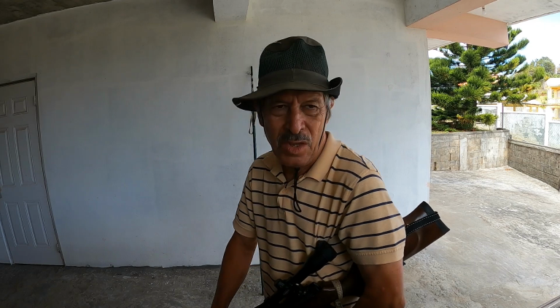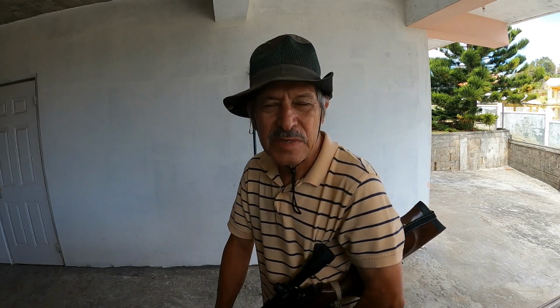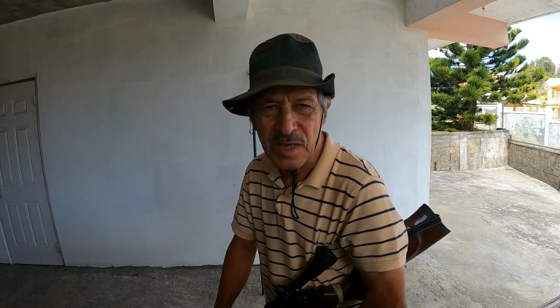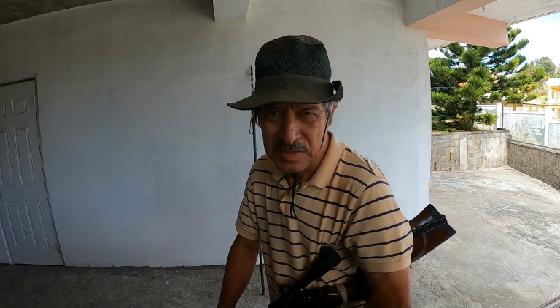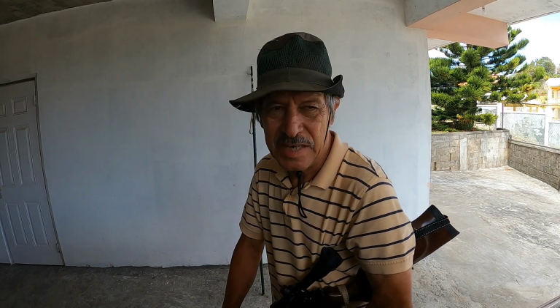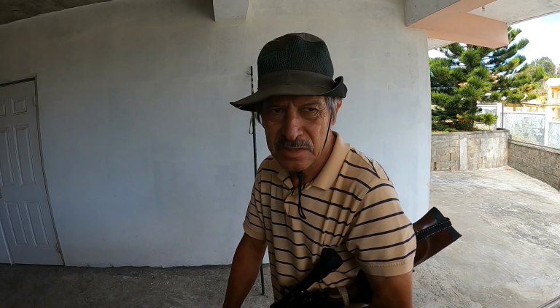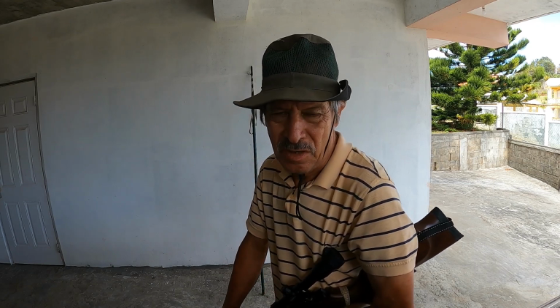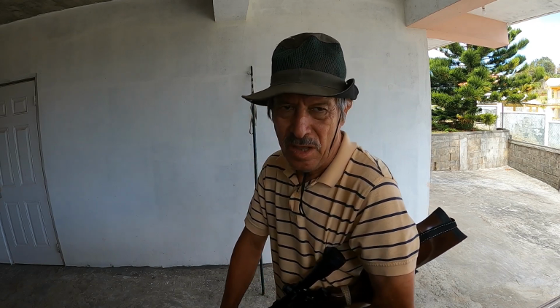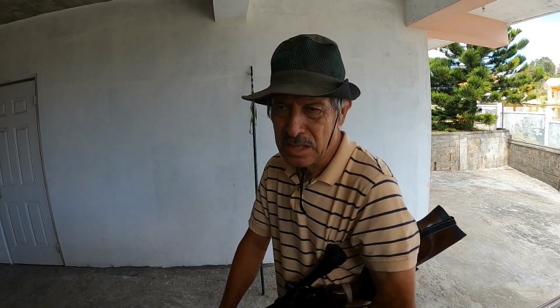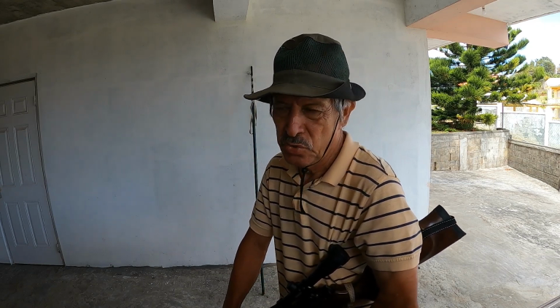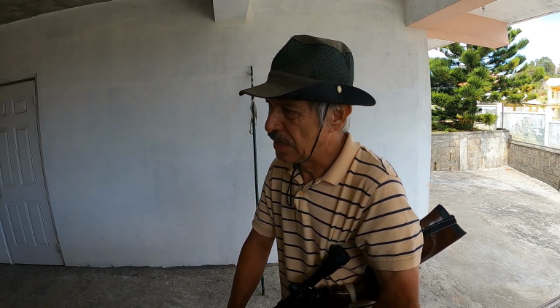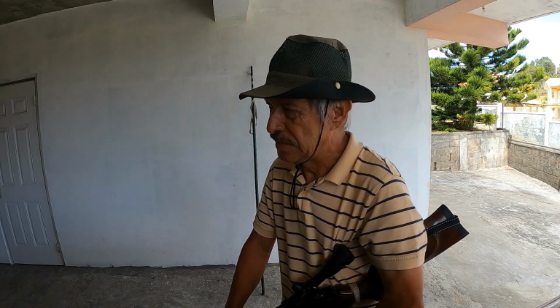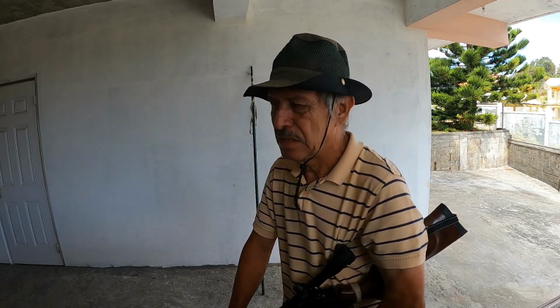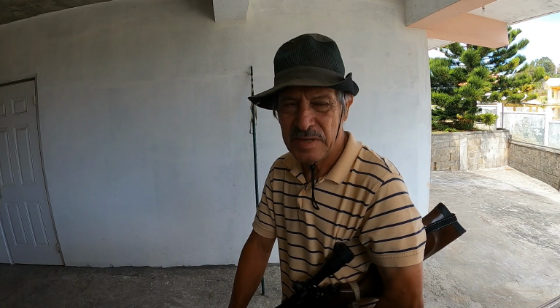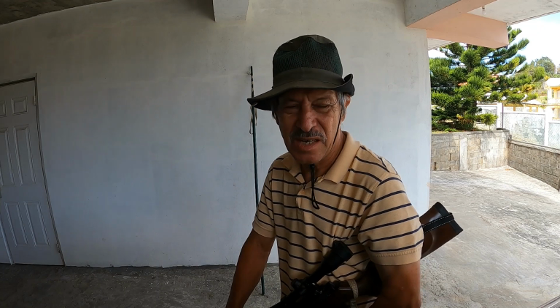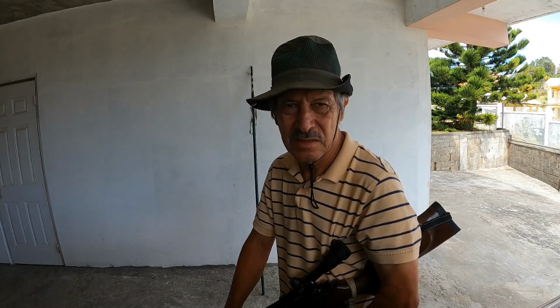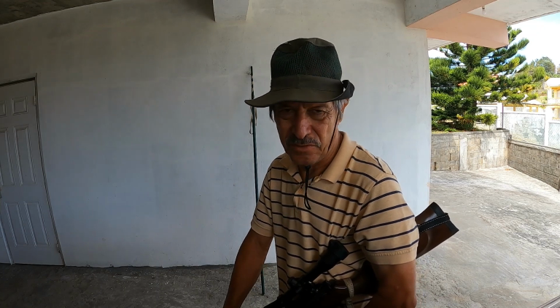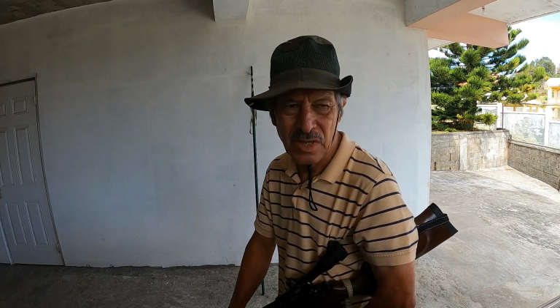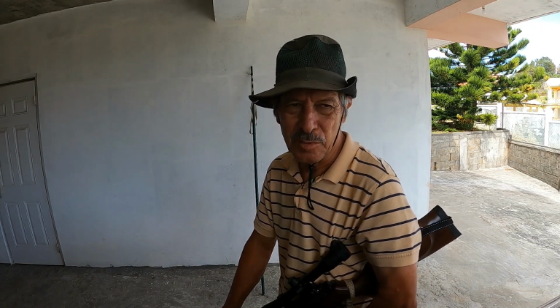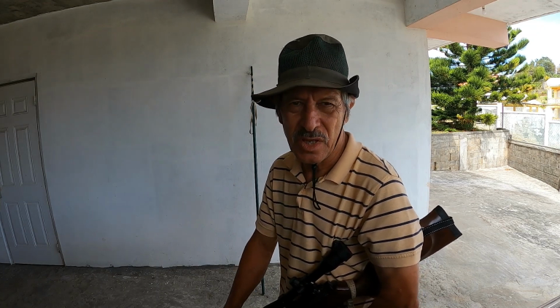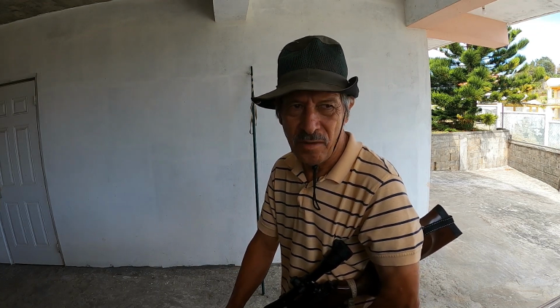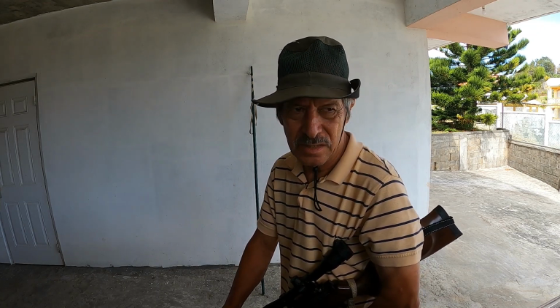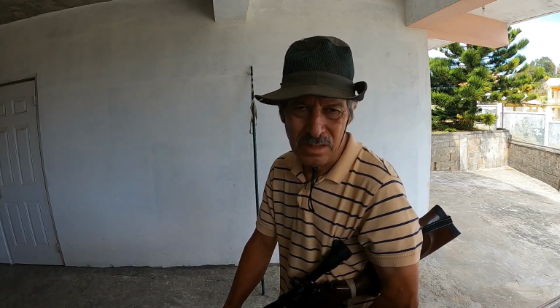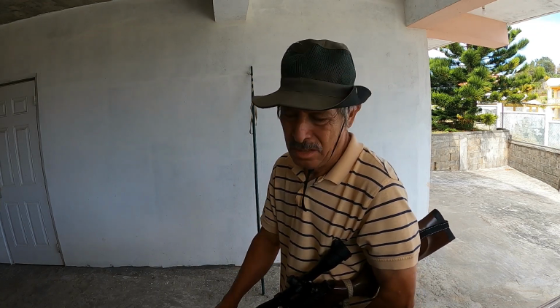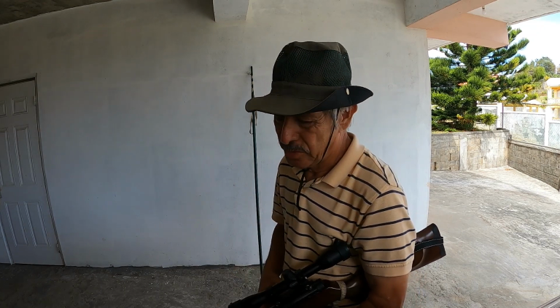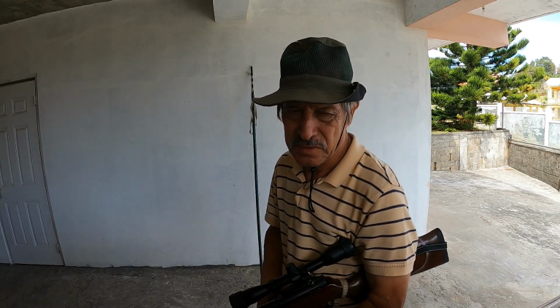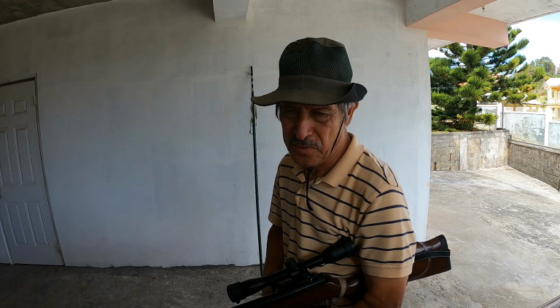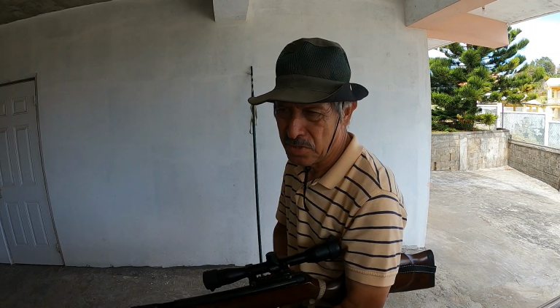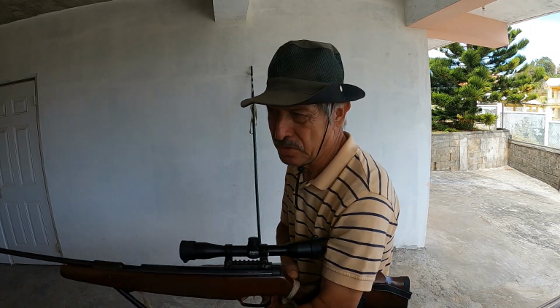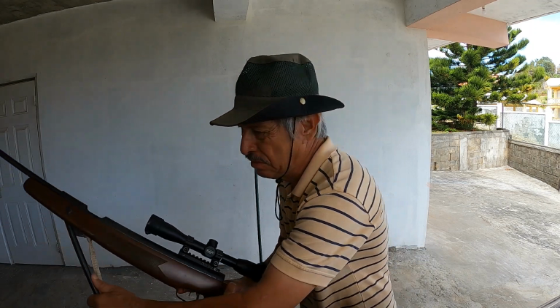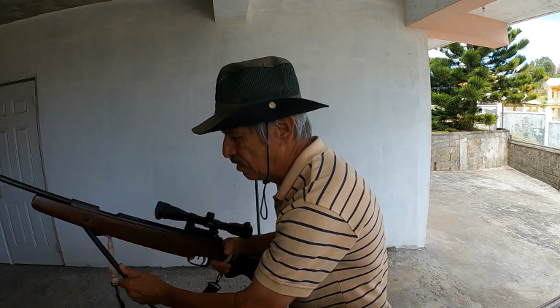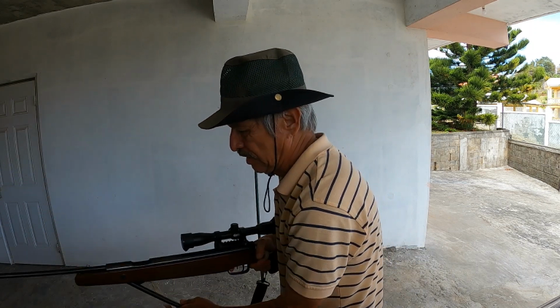We have targets set up at 10 meters. I'll be shooting at the left-hand target first, shooting off hand without assistance from the shooting stick.